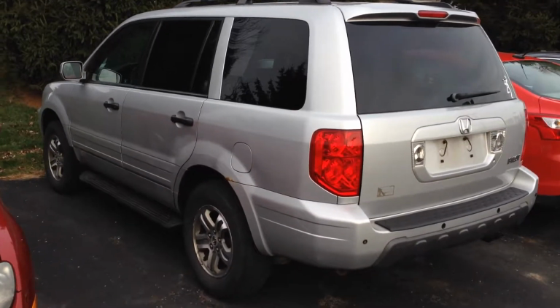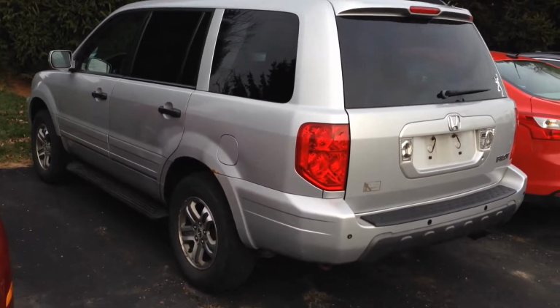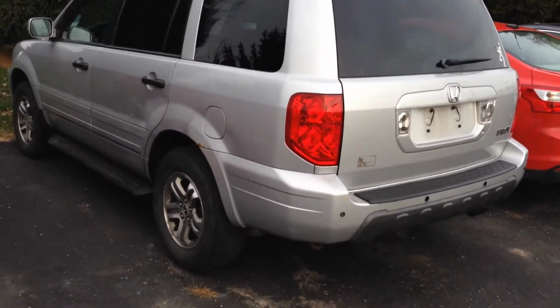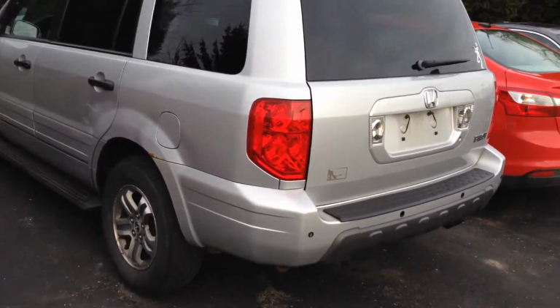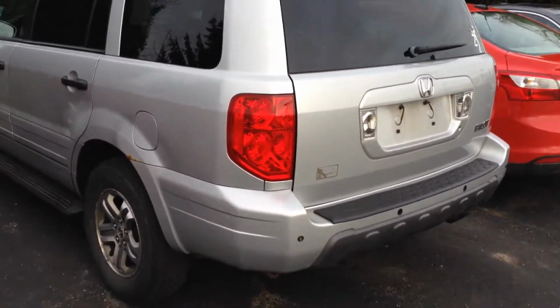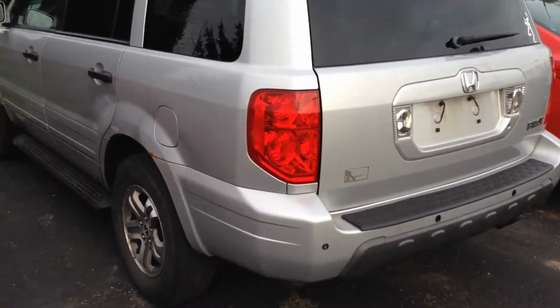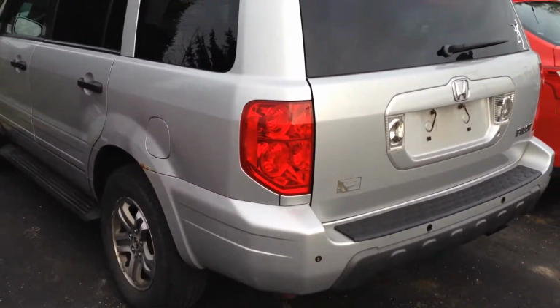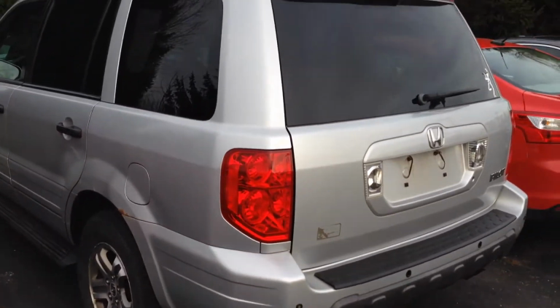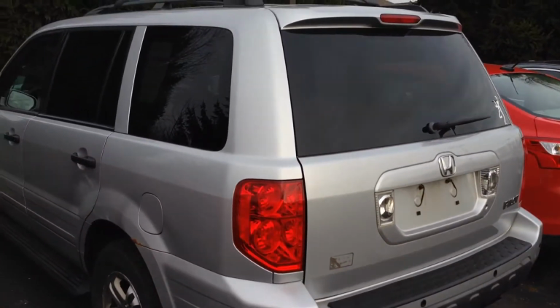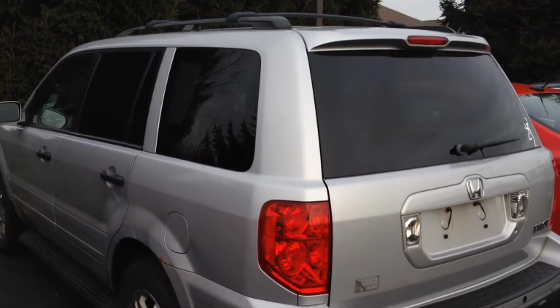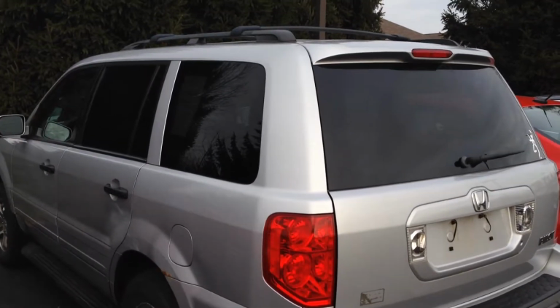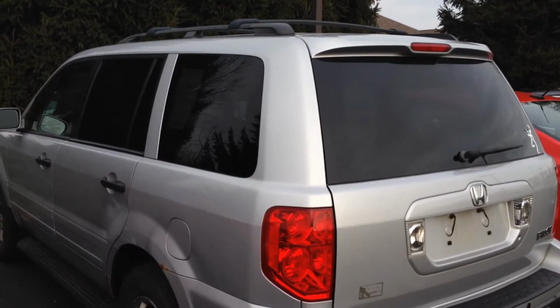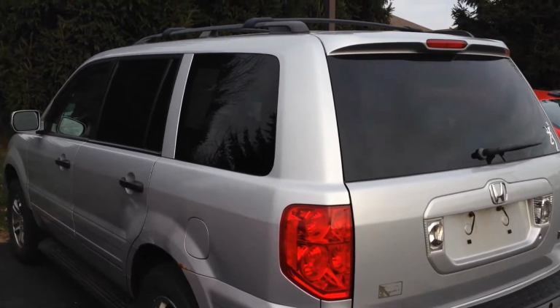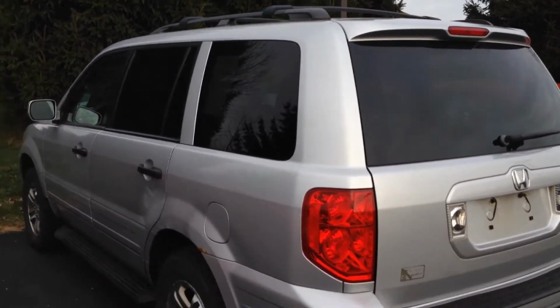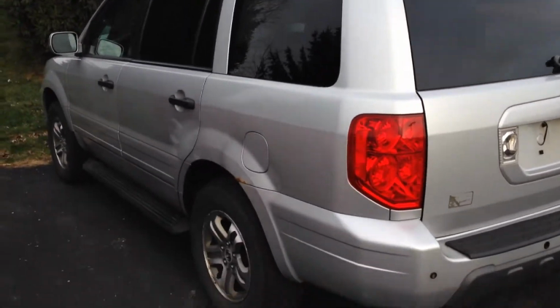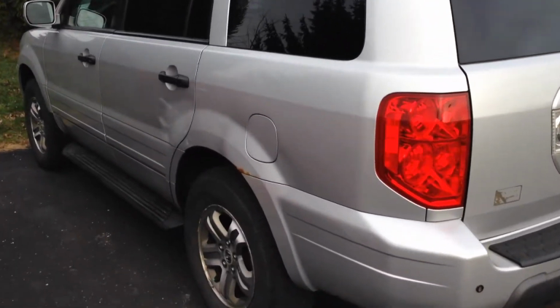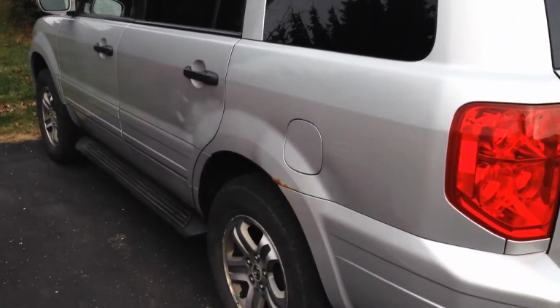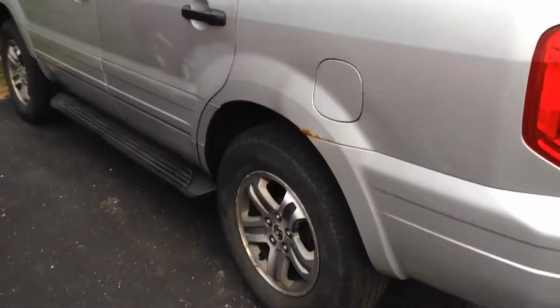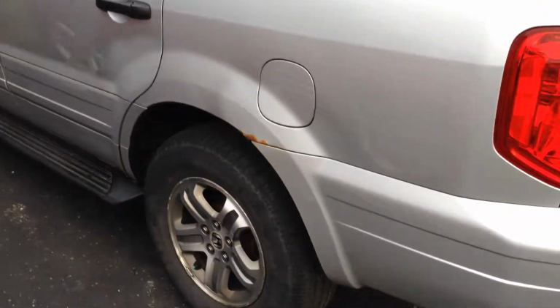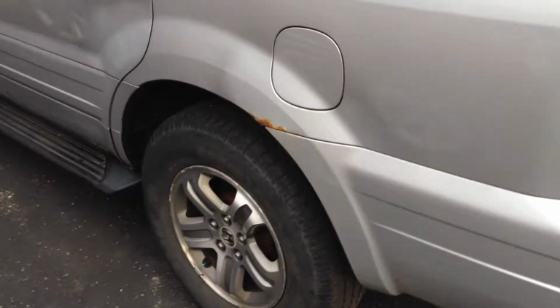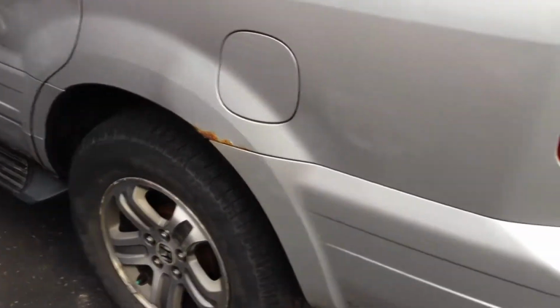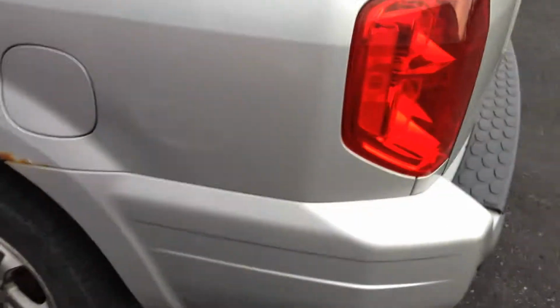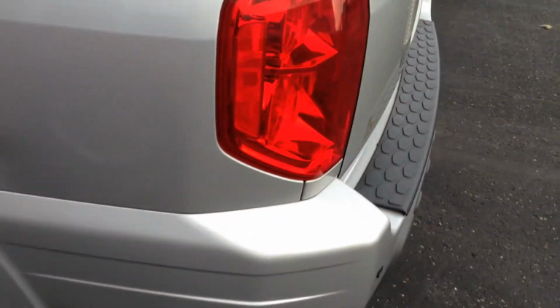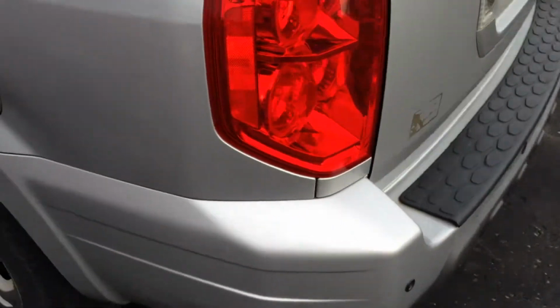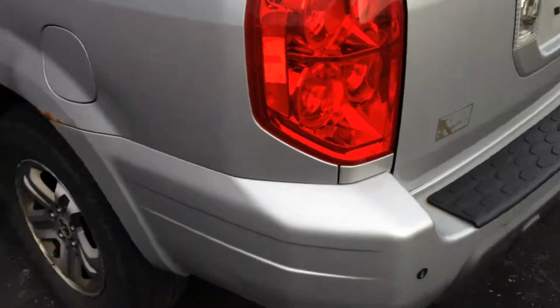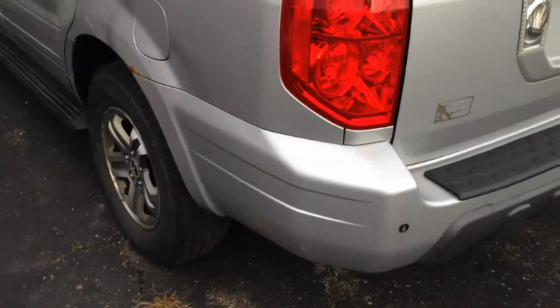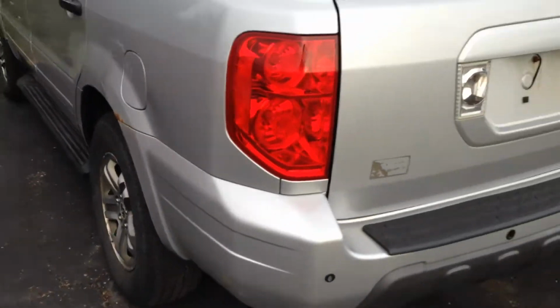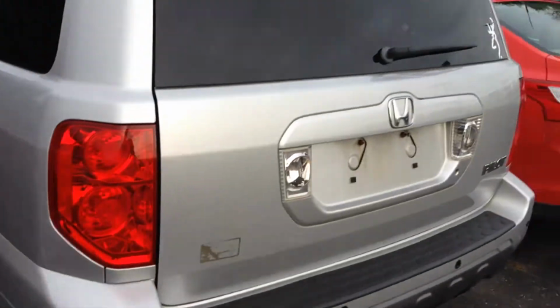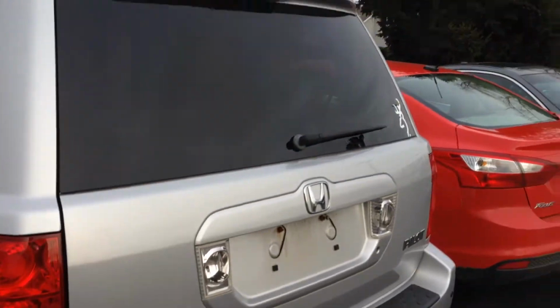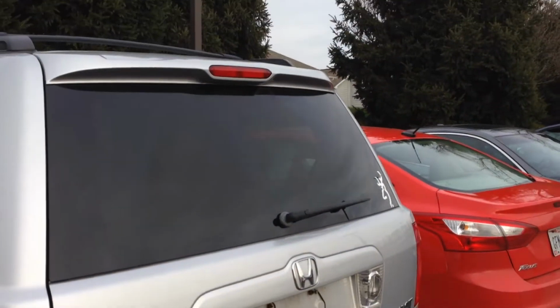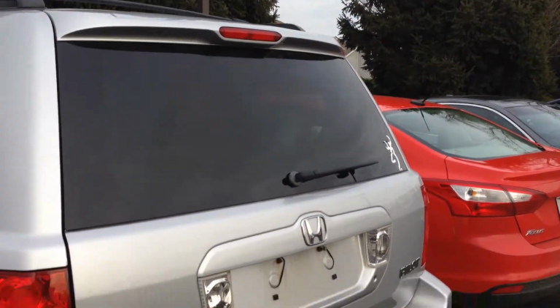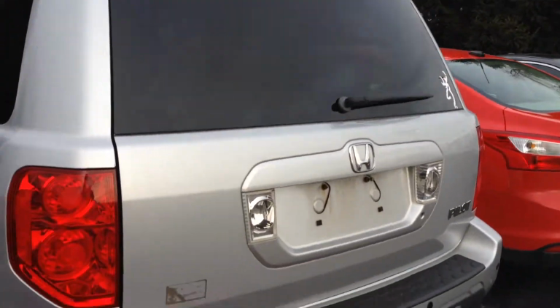Hi John, this is Matt Harper here at John Henderer Honda, sending you a video of the '03 Pilot that you were interested in. I'm going to go around the car and point out anything that I notice that stands out to me, that way you don't come in and get surprised by anything.